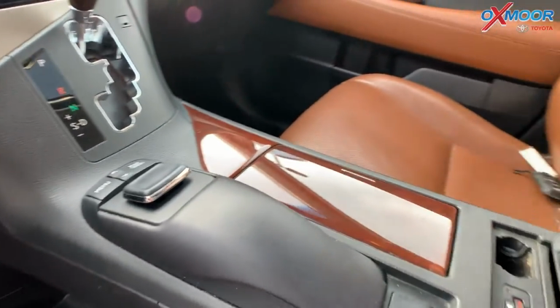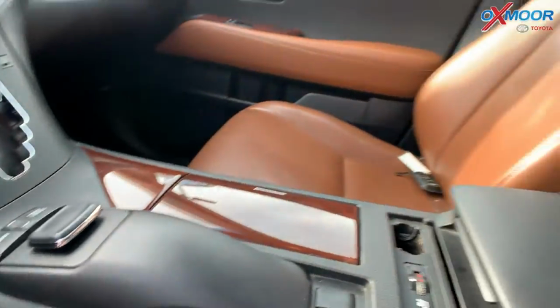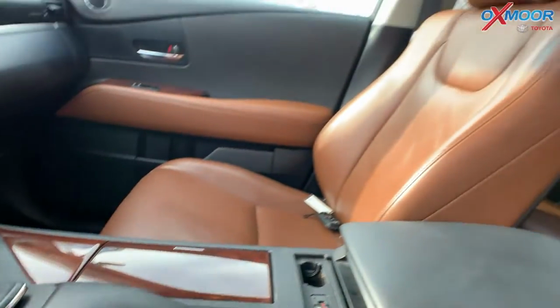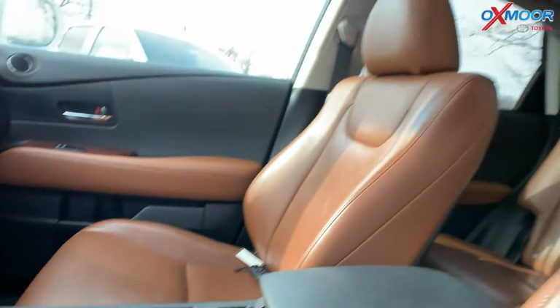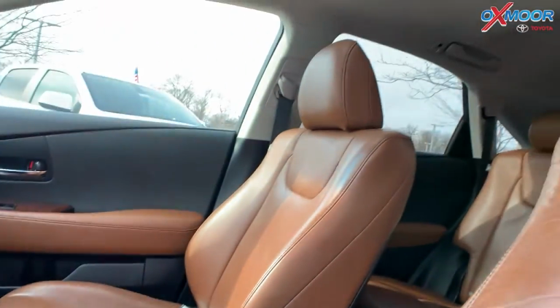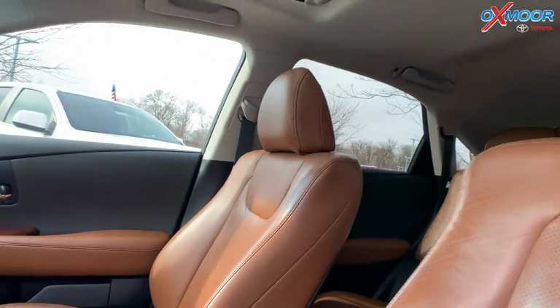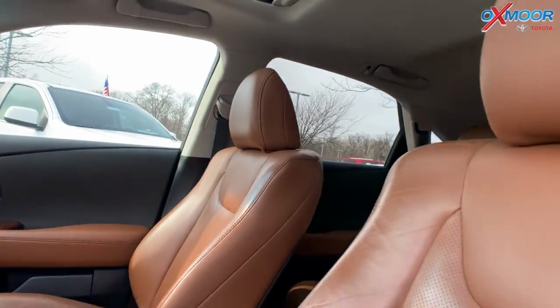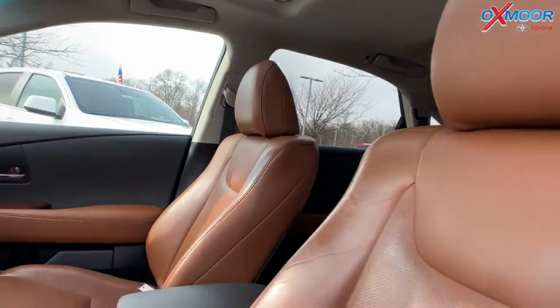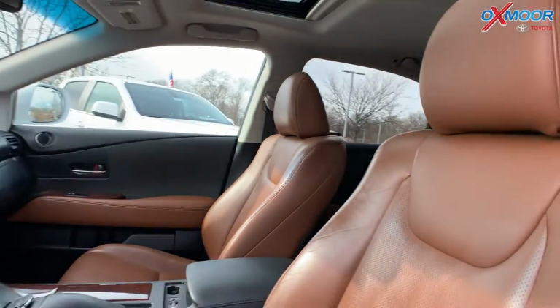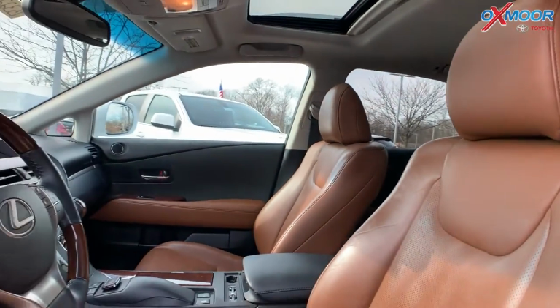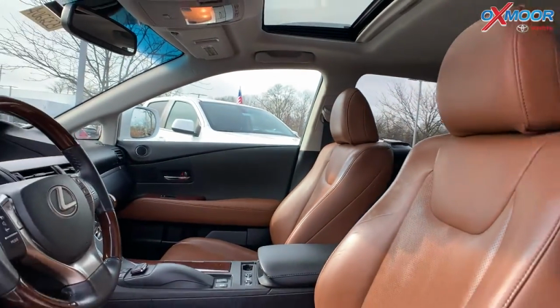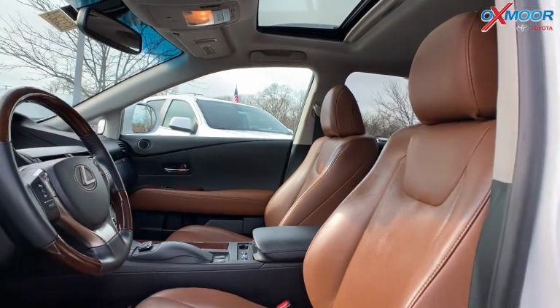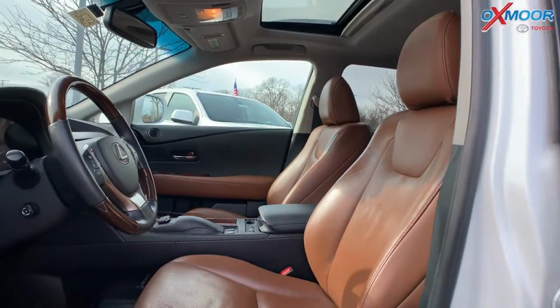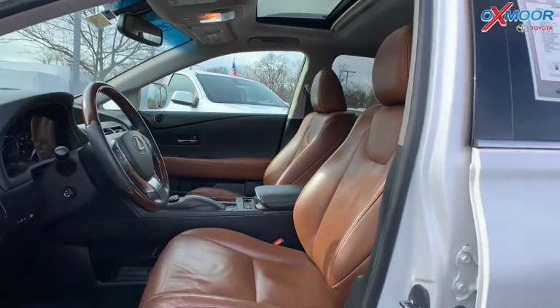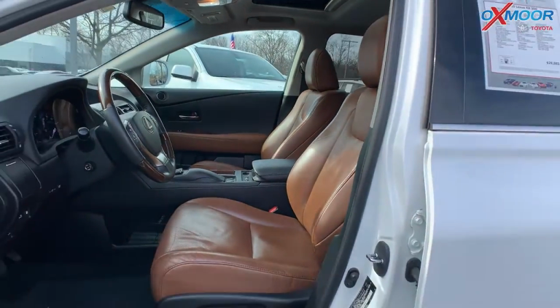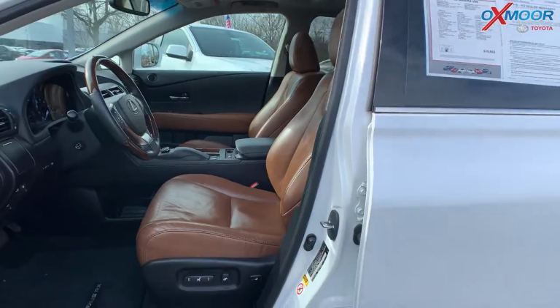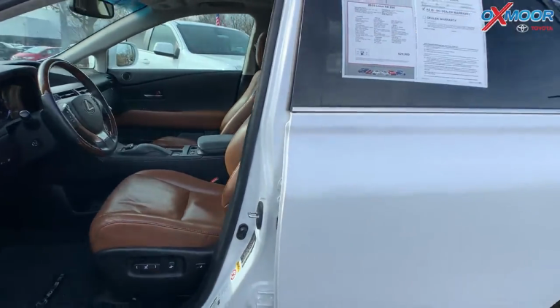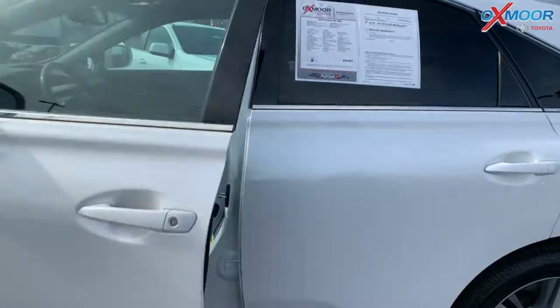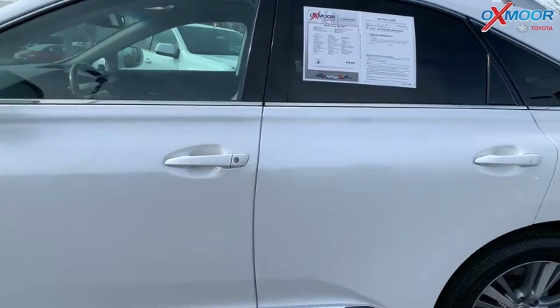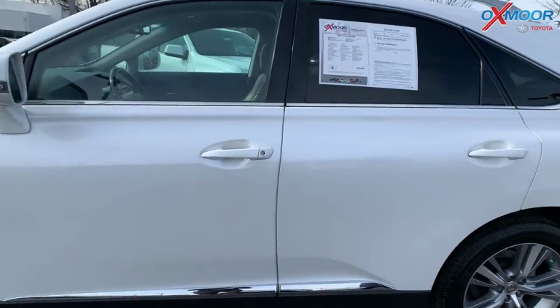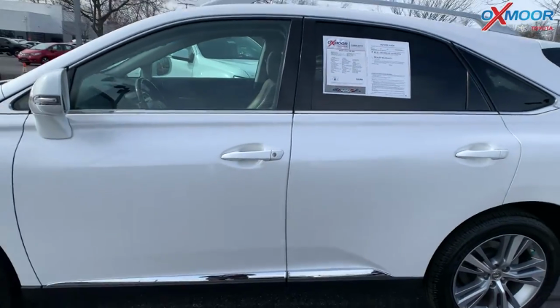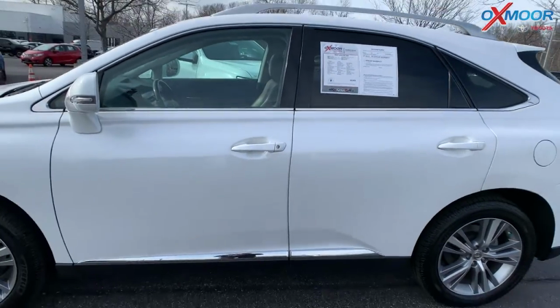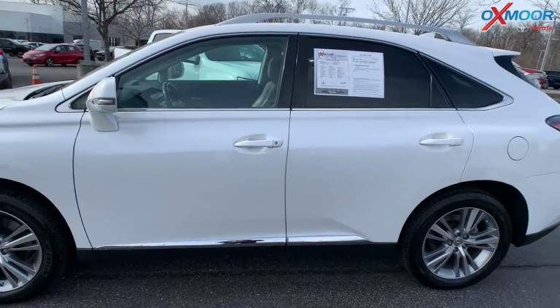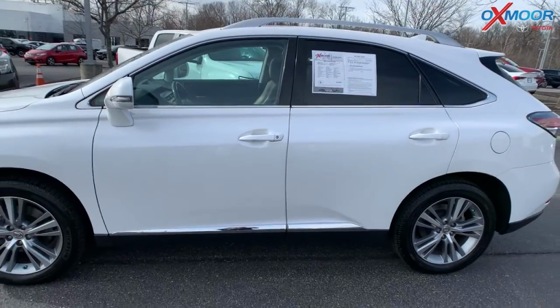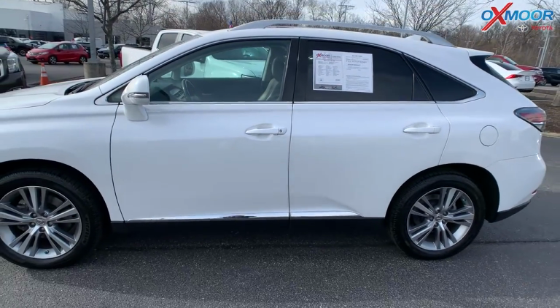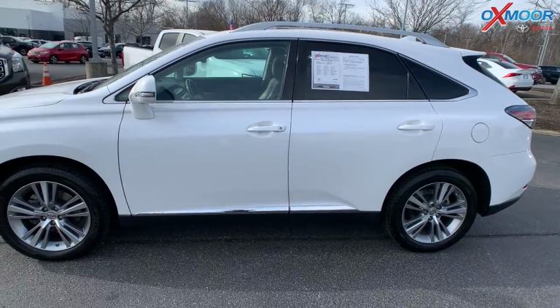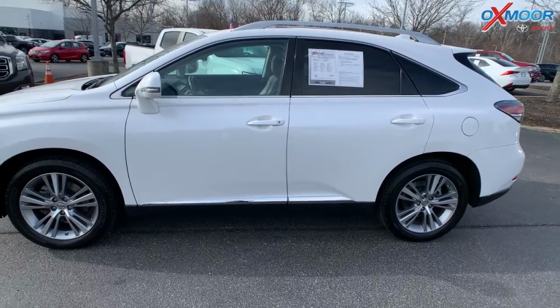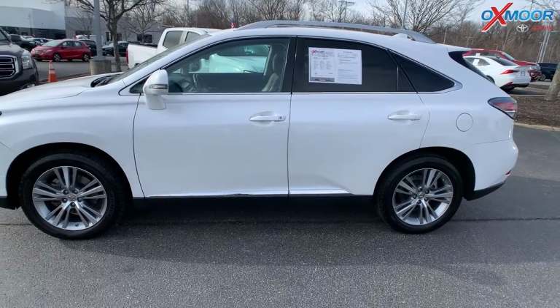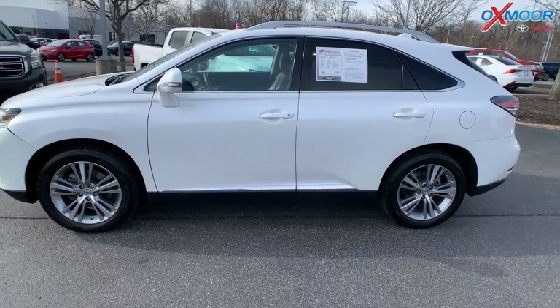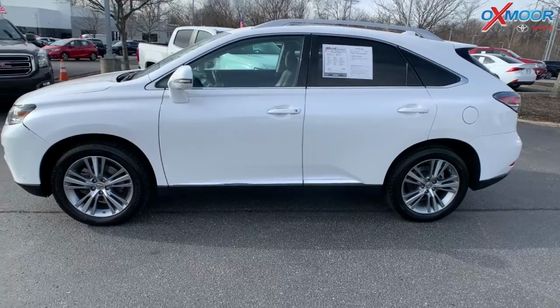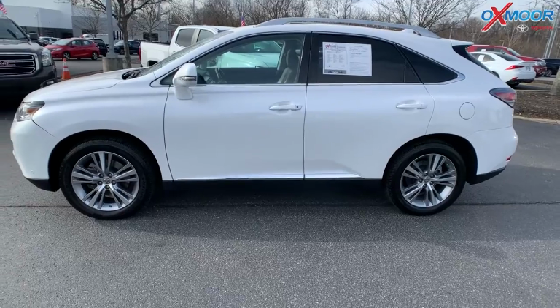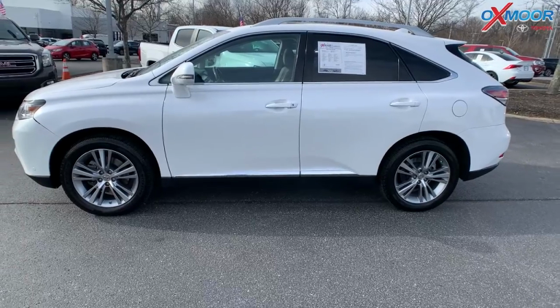The mileage on this one is 80,925. This does have a 3.5 liter V6. The price on here is $29,883.